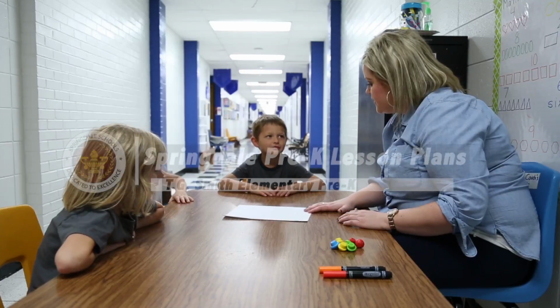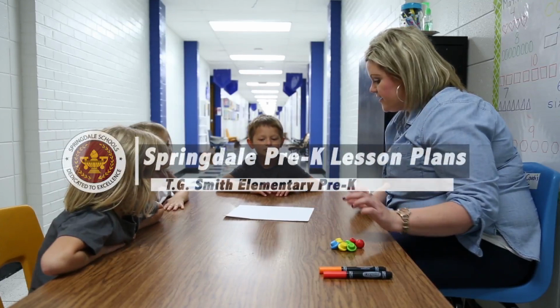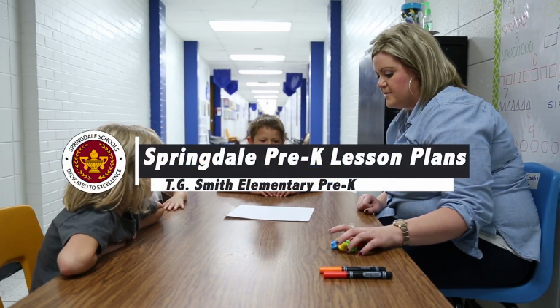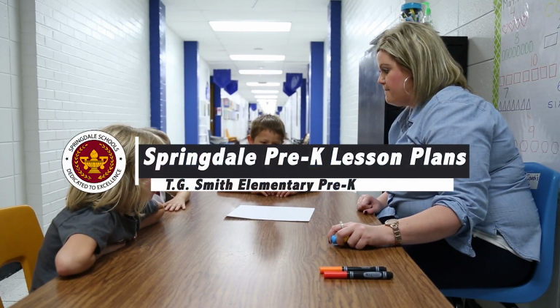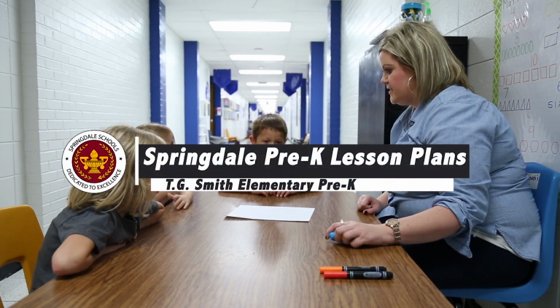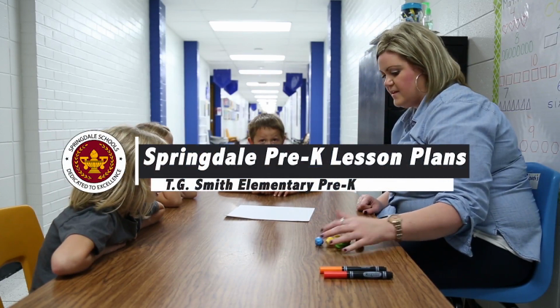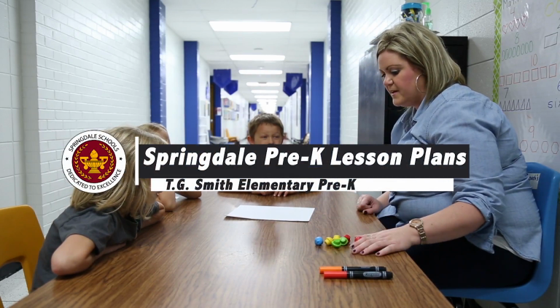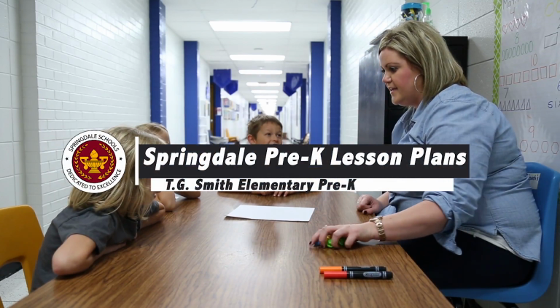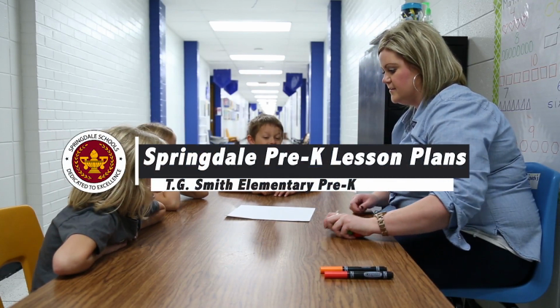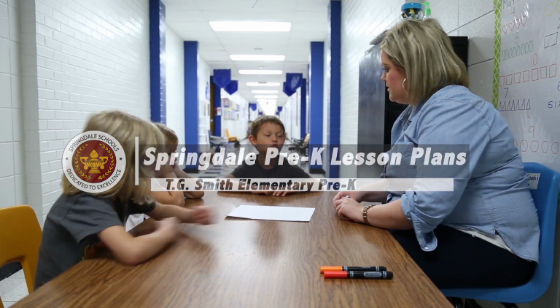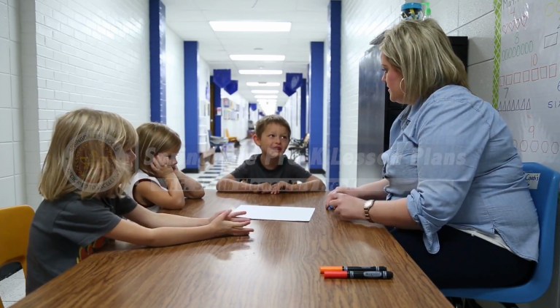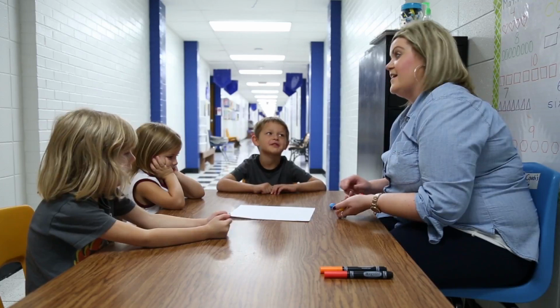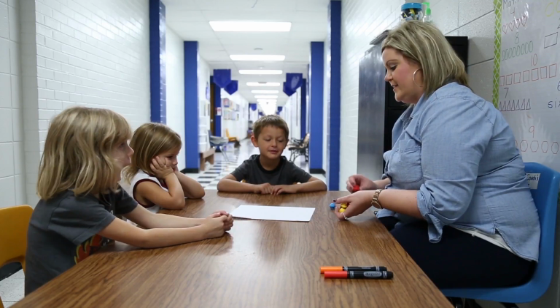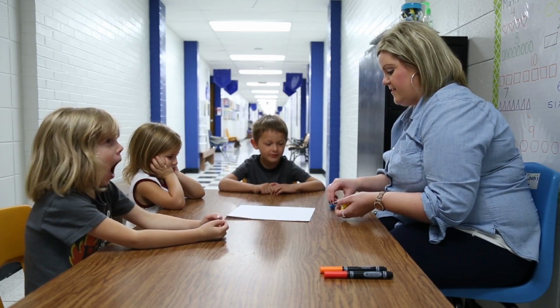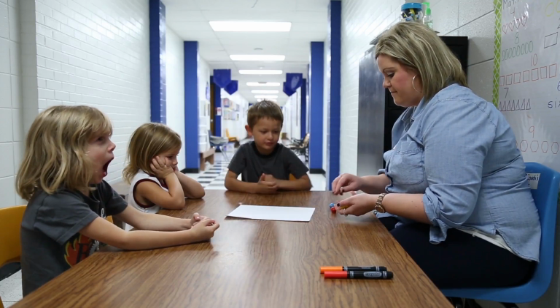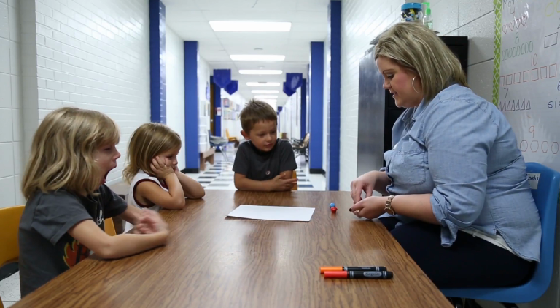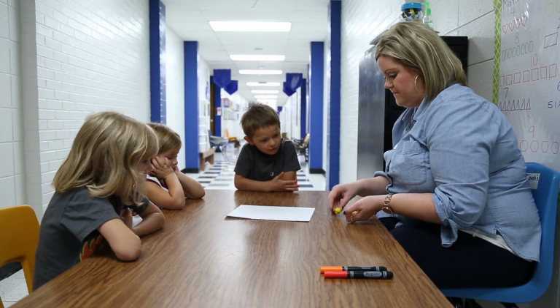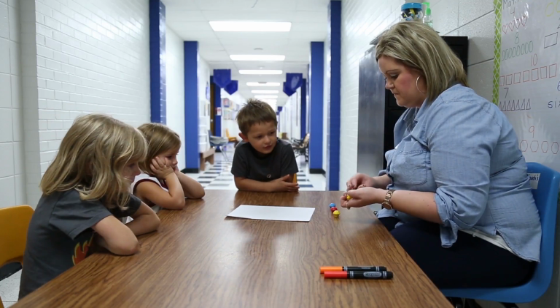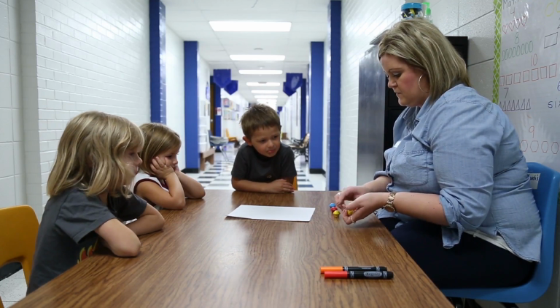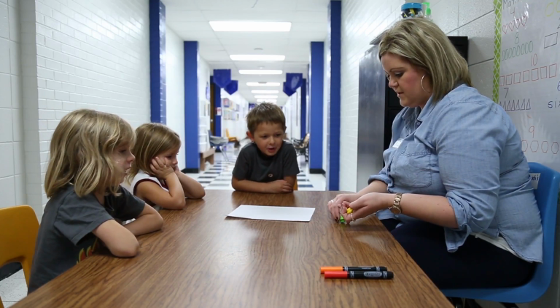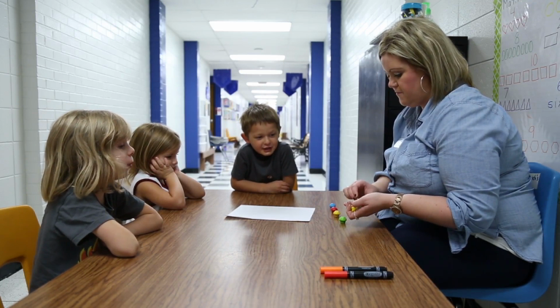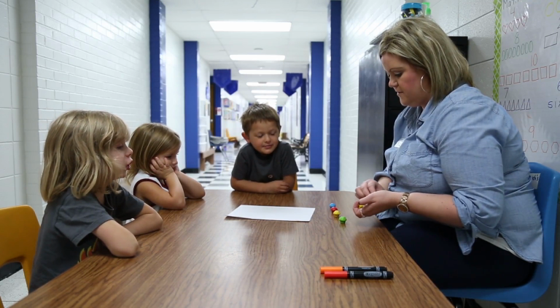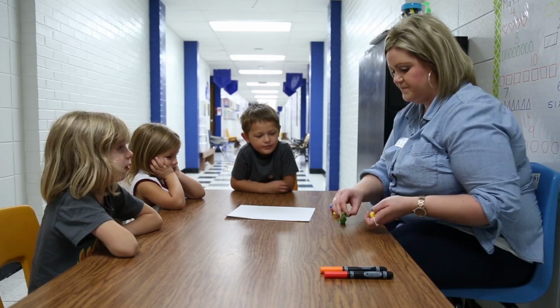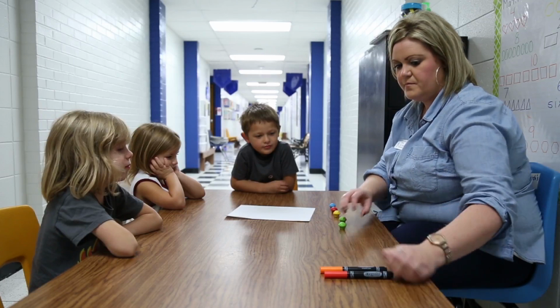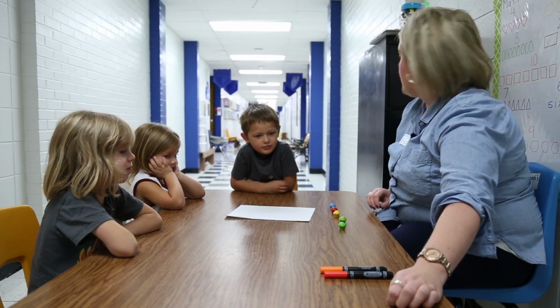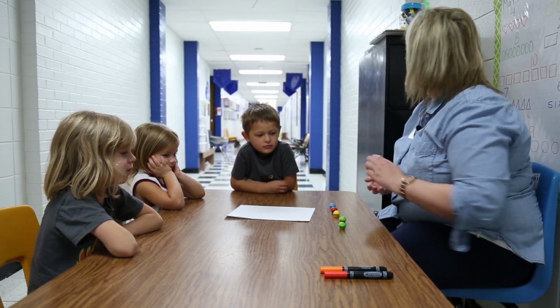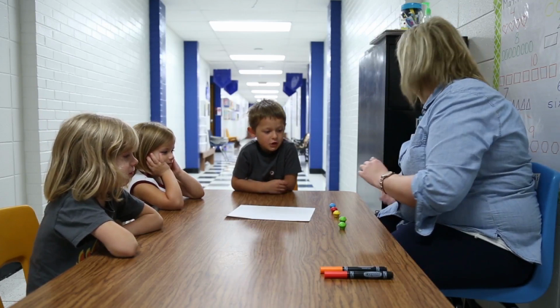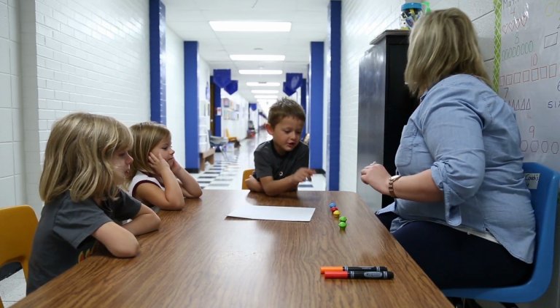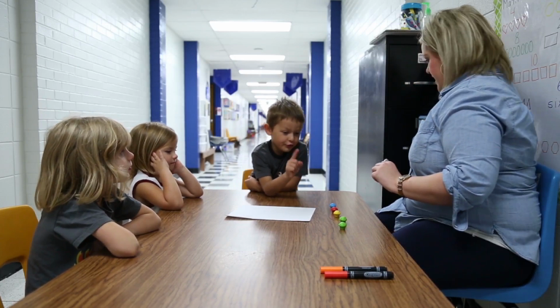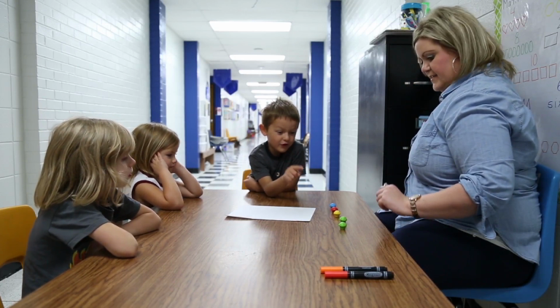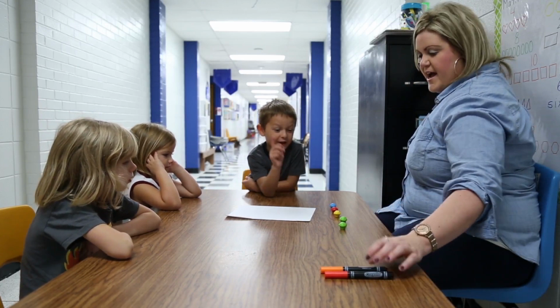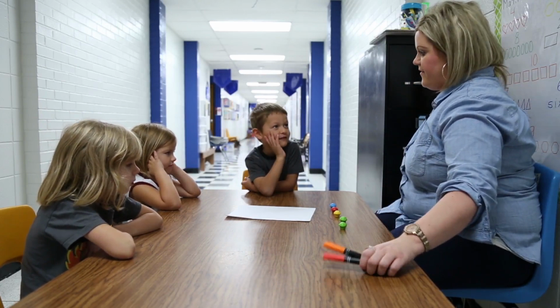We're going to talk about some numbers today. I have some cupcakes. I can count to 20. That's great. I have some cupcakes here. Okay, are you watching? I want to know how many cupcakes I have here.